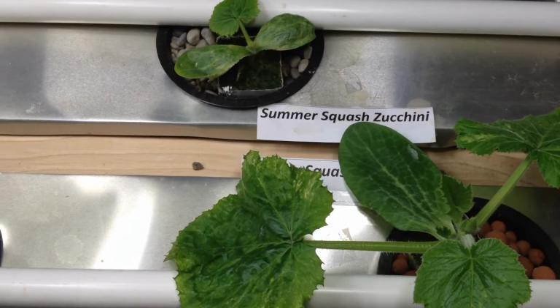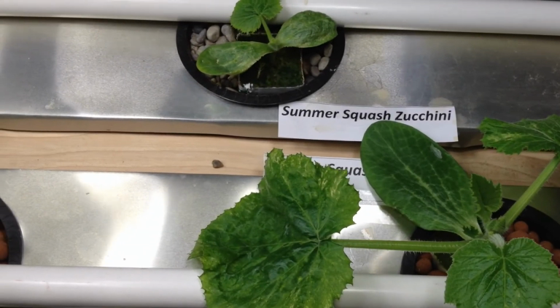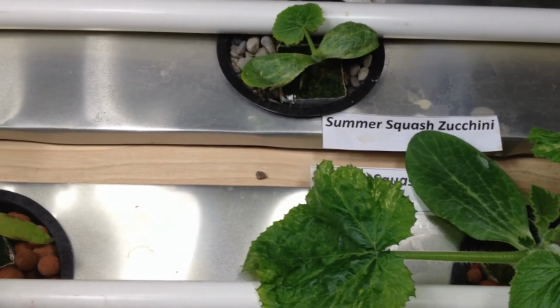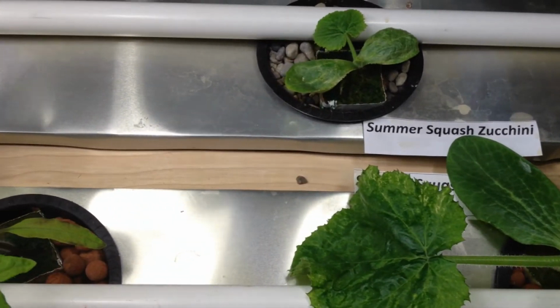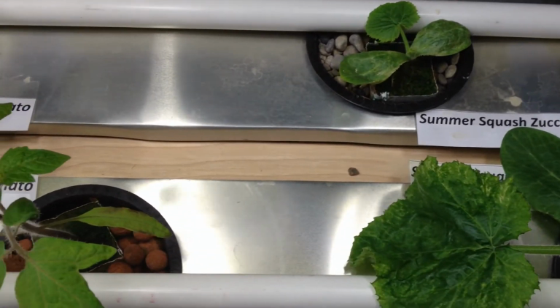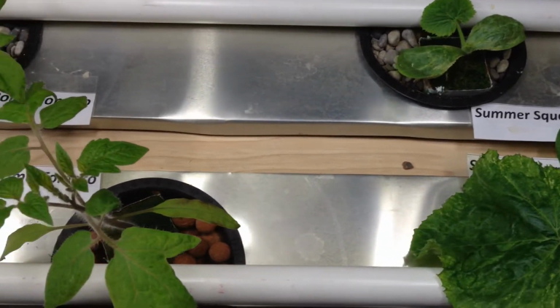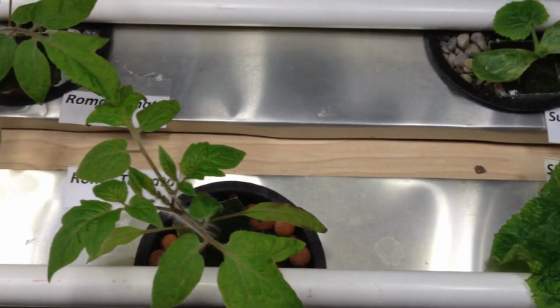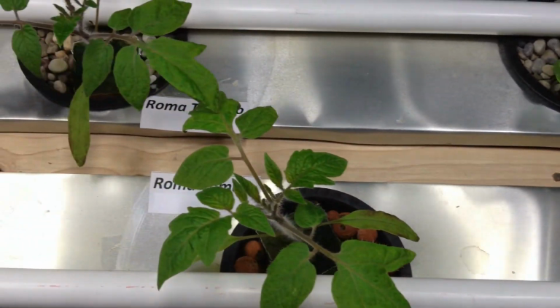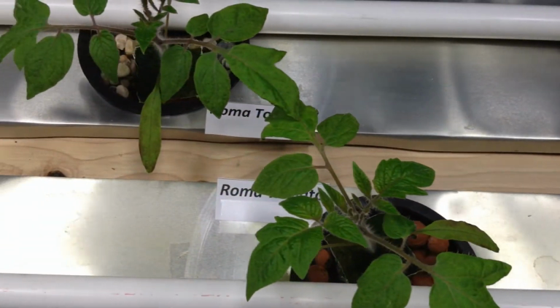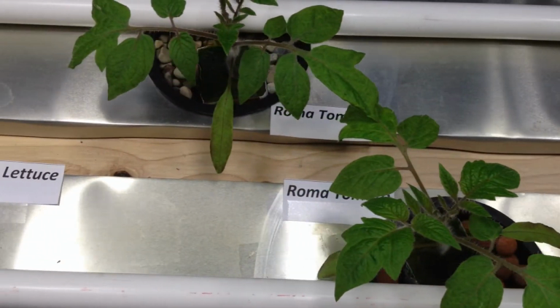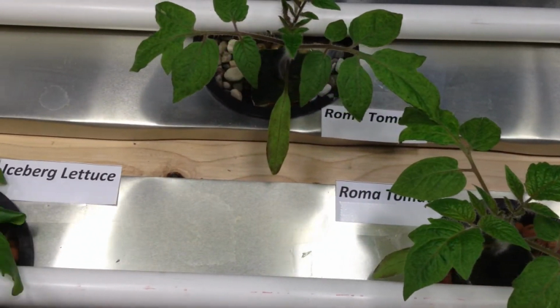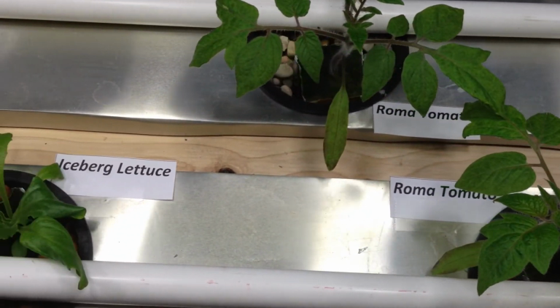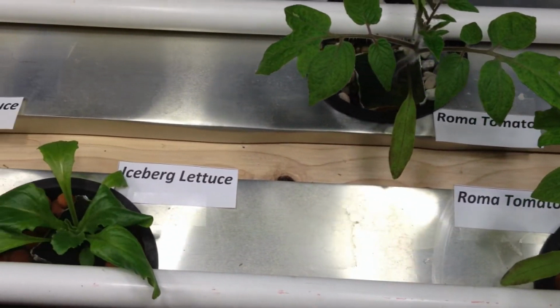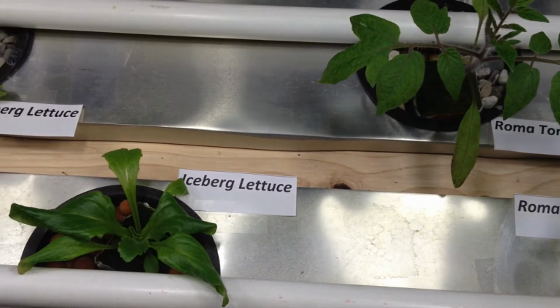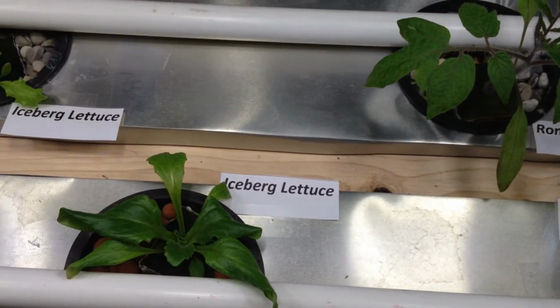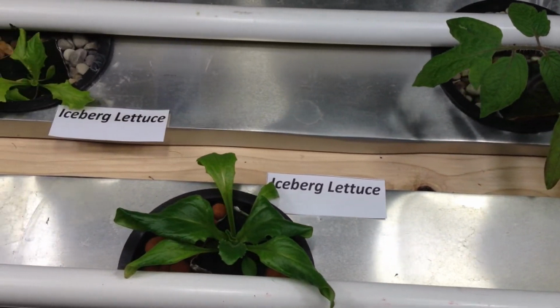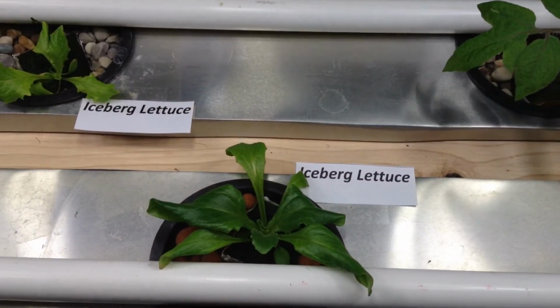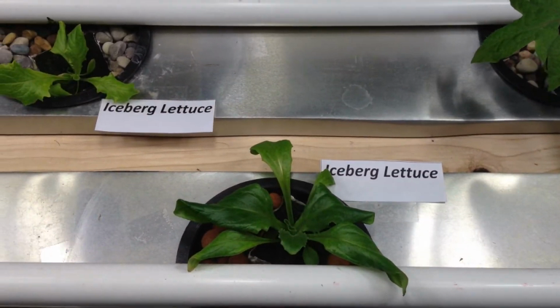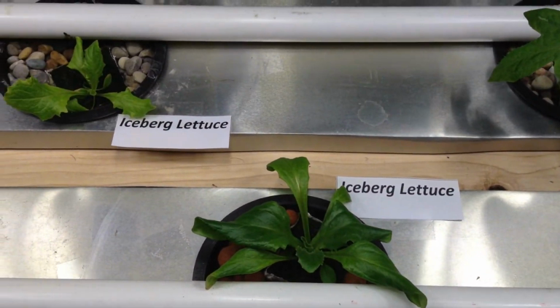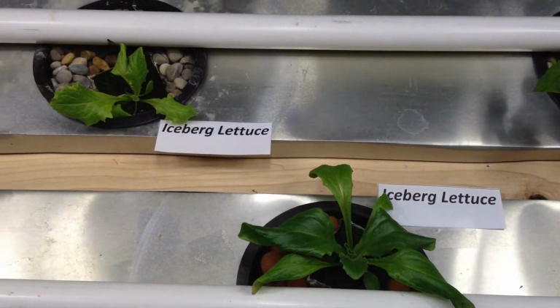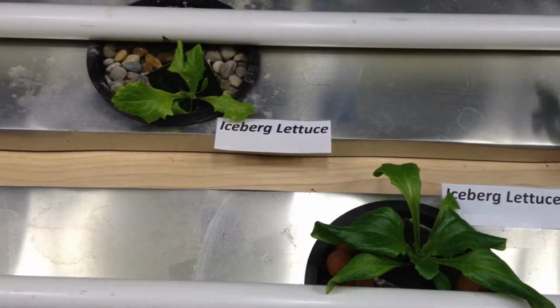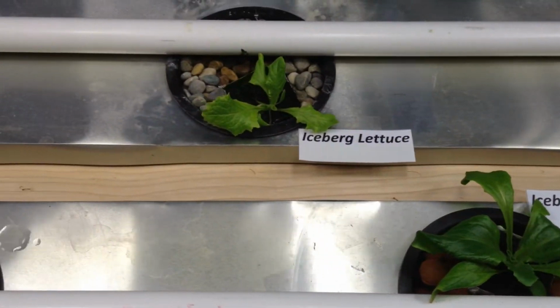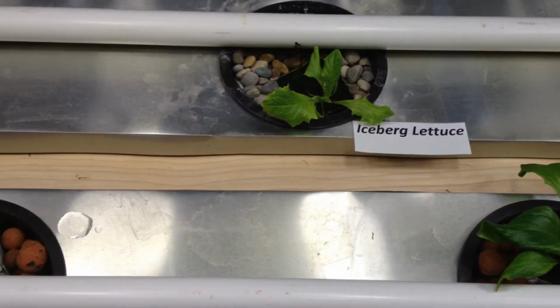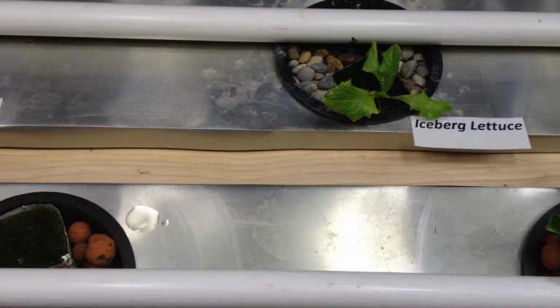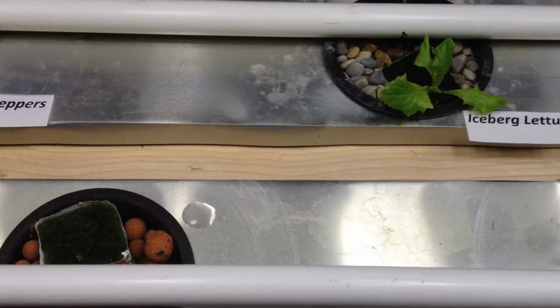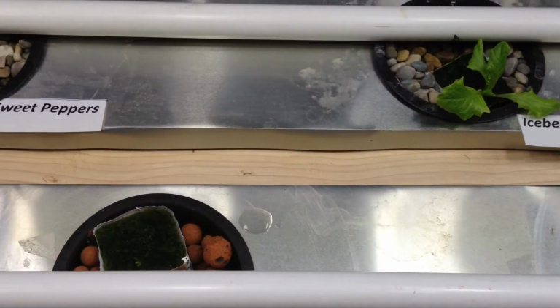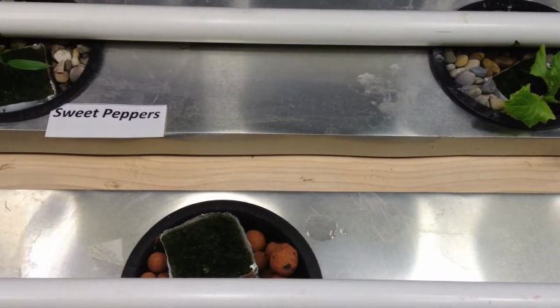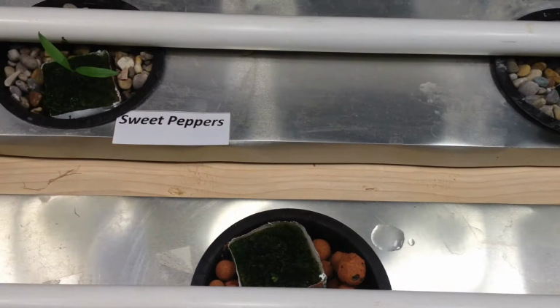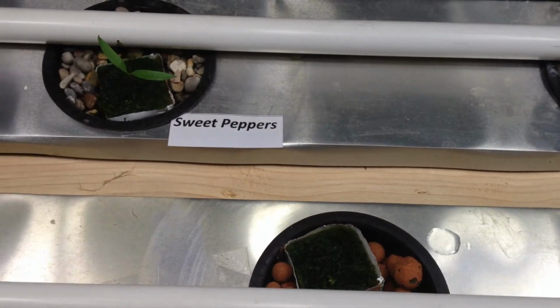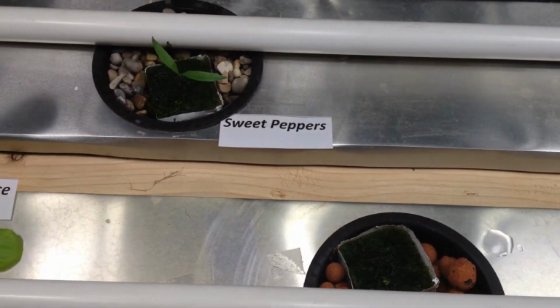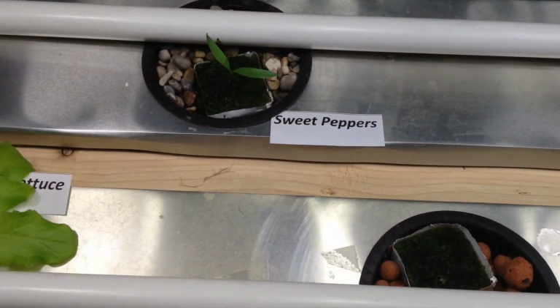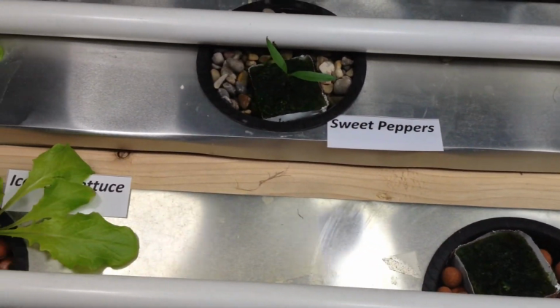Hey YouTube, this is Brad with another update of the DIY drip hydroponic system. This is going to be week number 5 update and at the end of this video we're going to be doing some experimenting, so stay tuned.